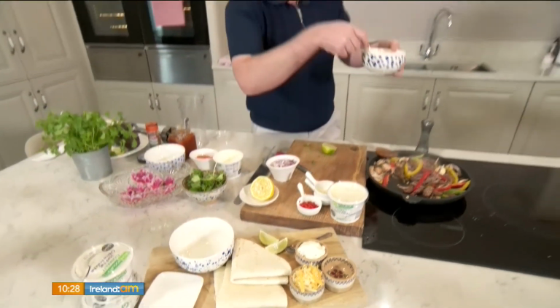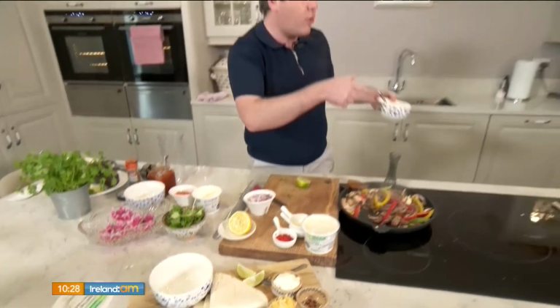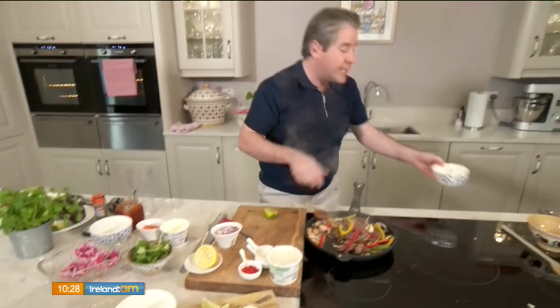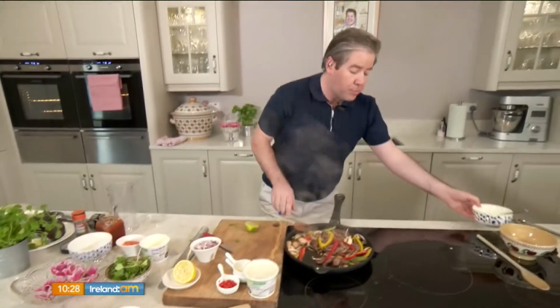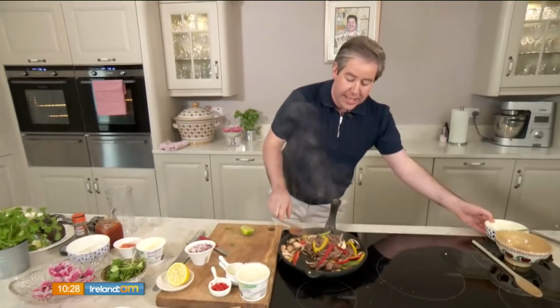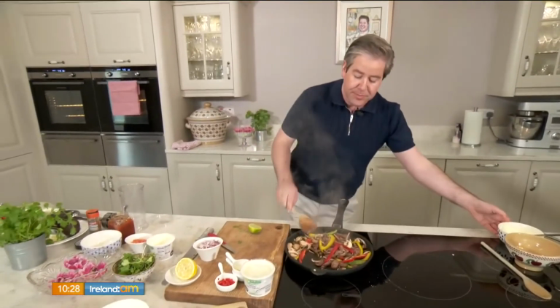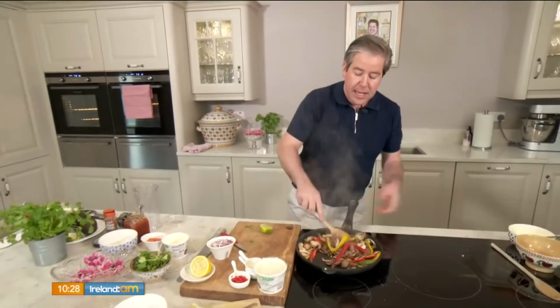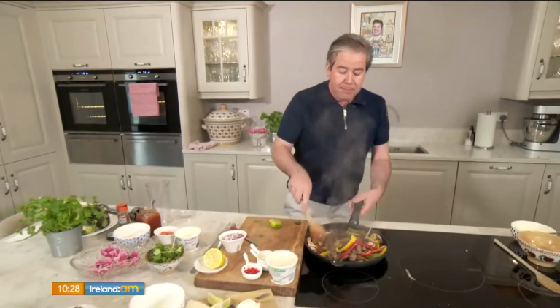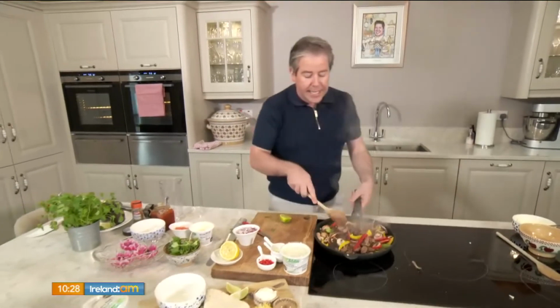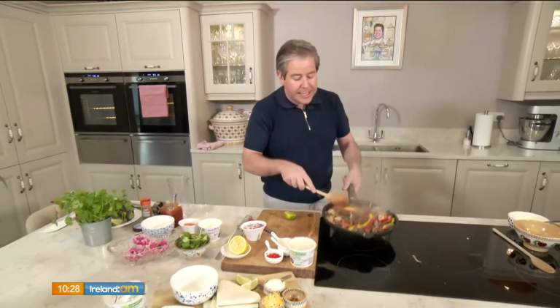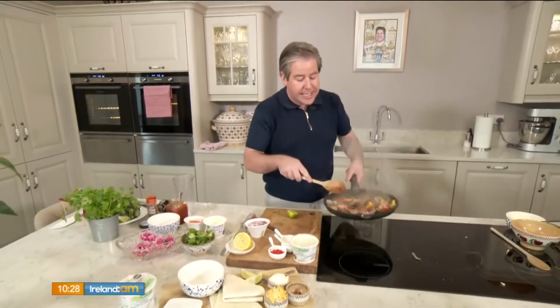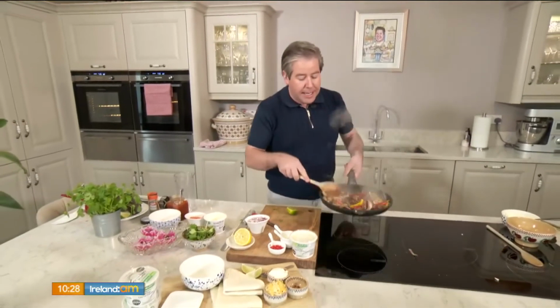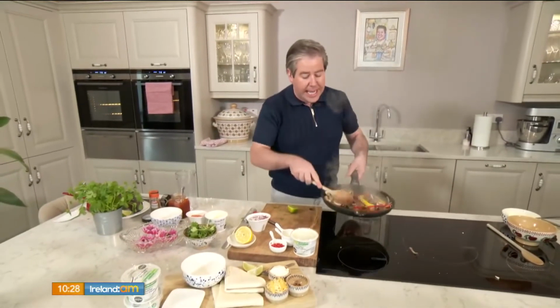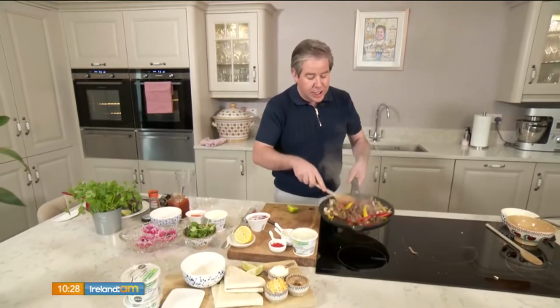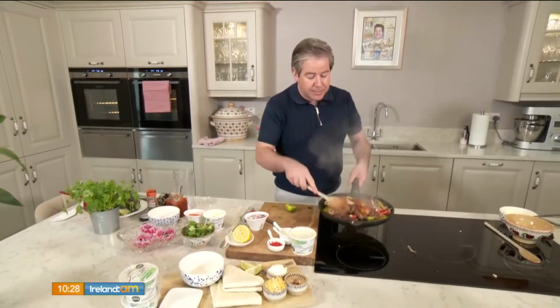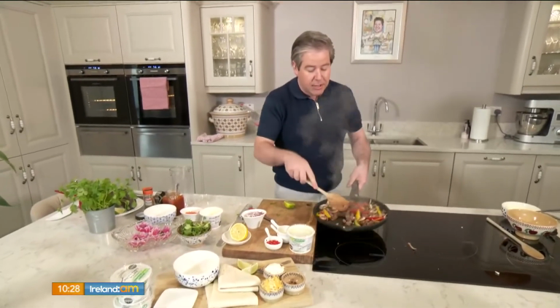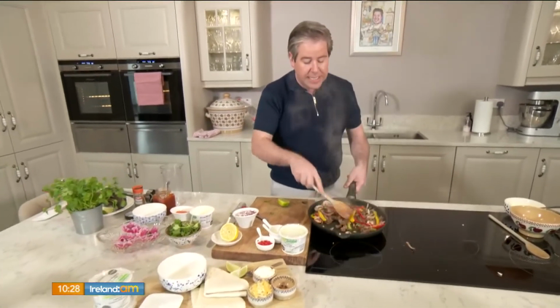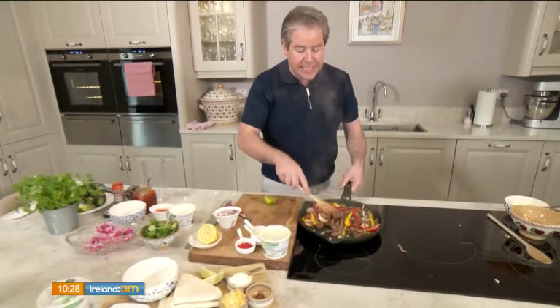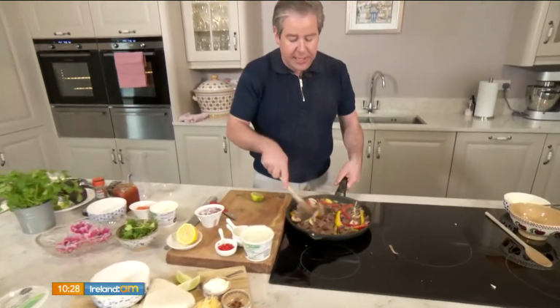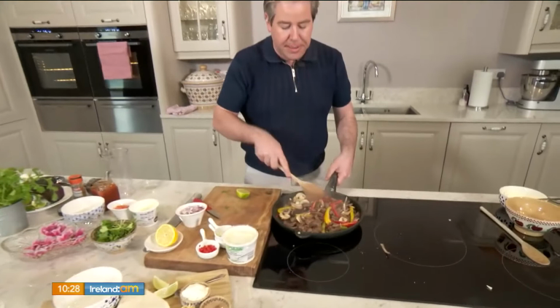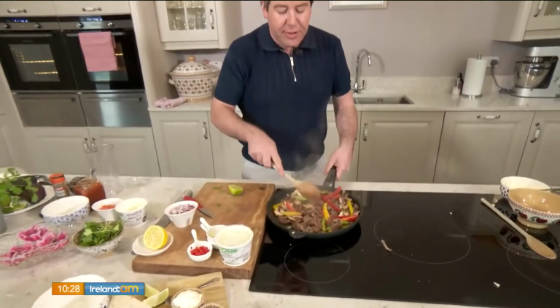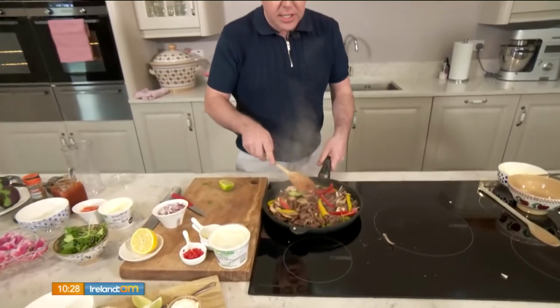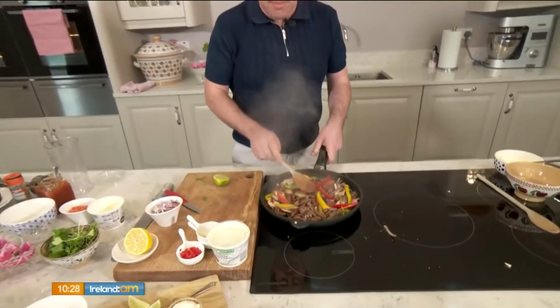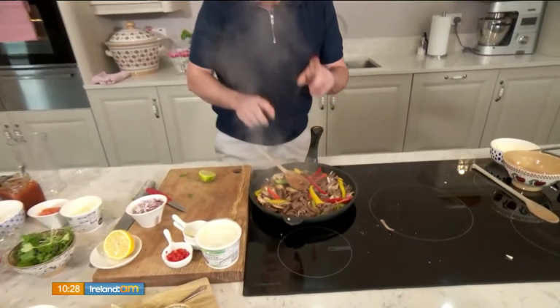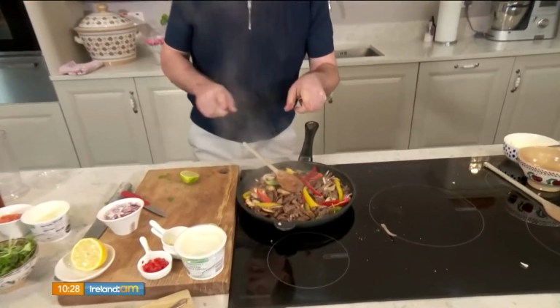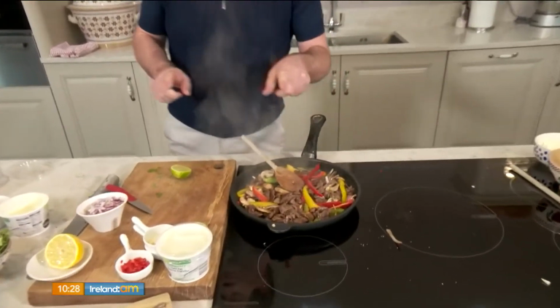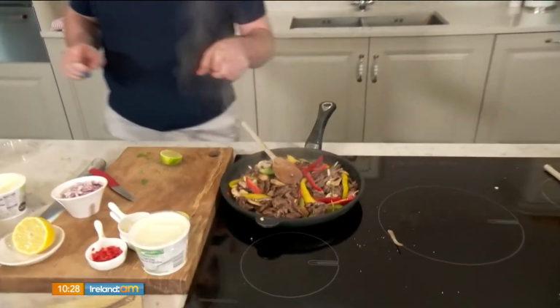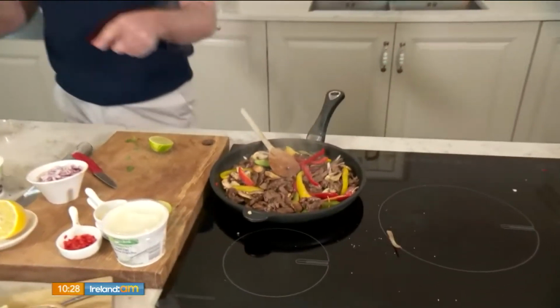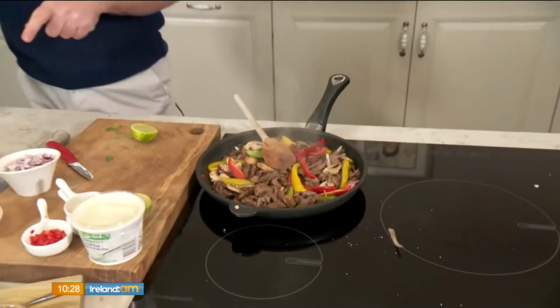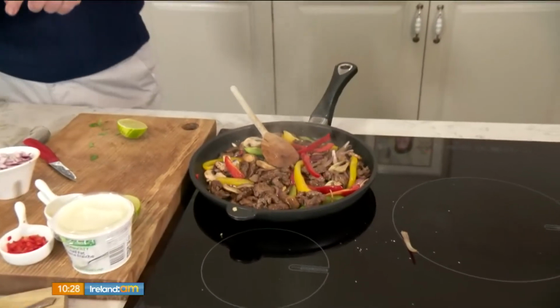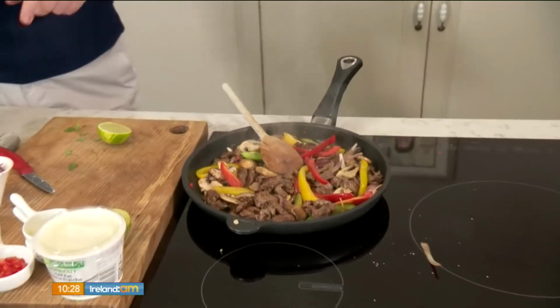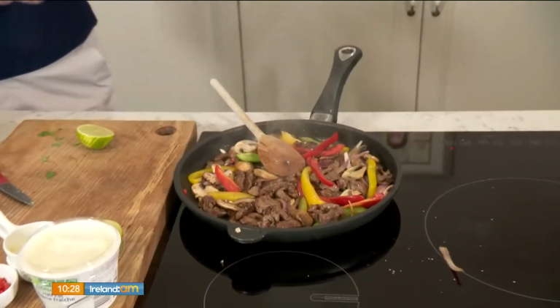I'm going to pop that lovely crème fraîche into a little serving bowl. As I said, I'll serve all of this up together. Back here you can see my dish is coming along really nicely — the beef is looking good. That'll be ready for us.